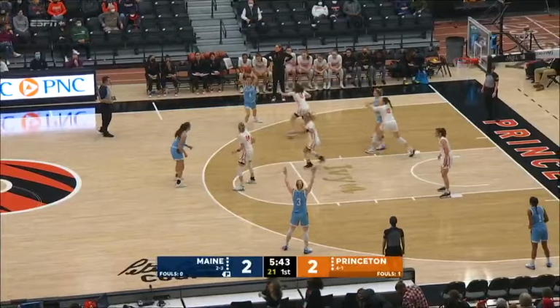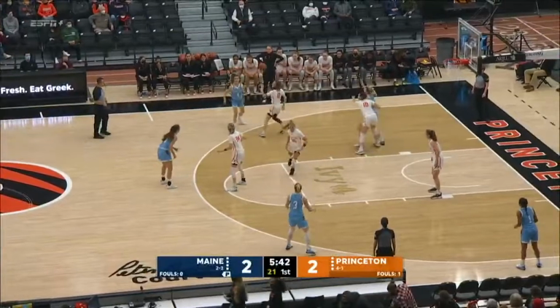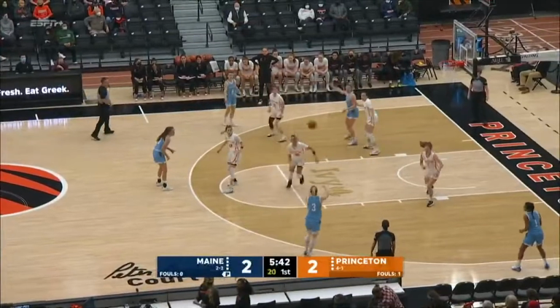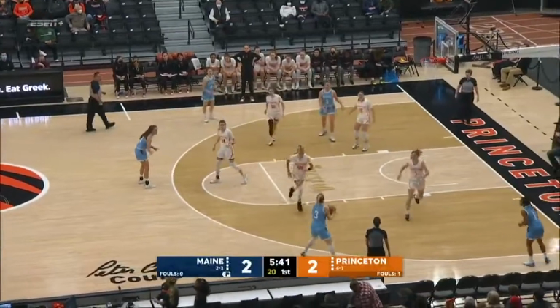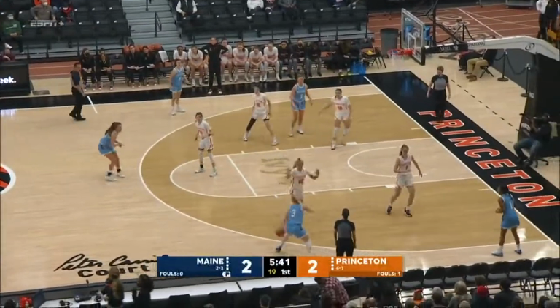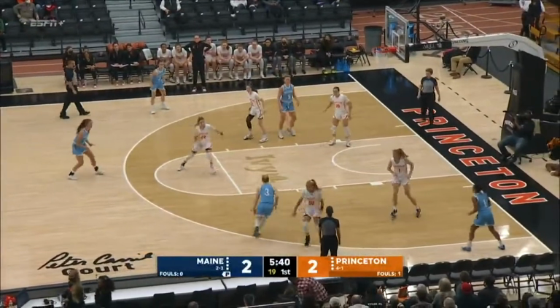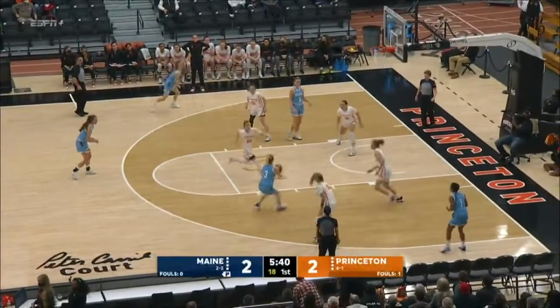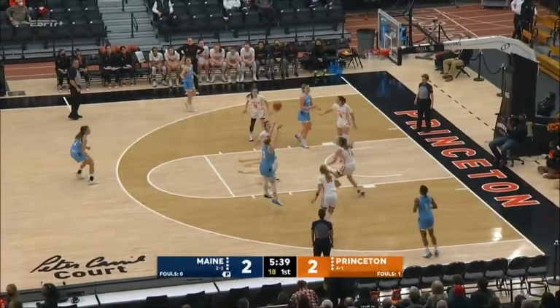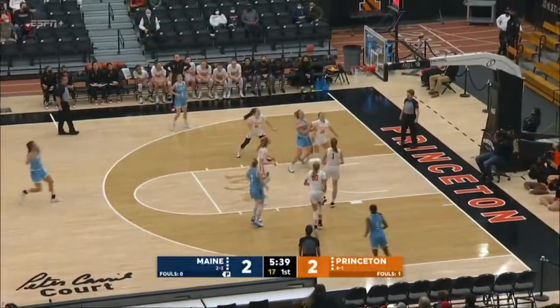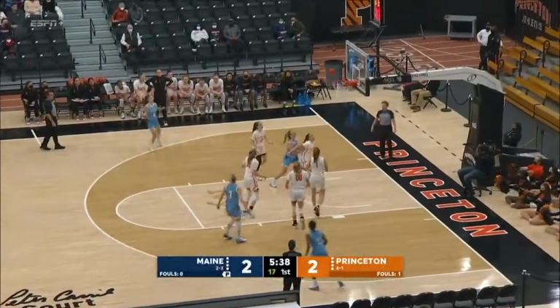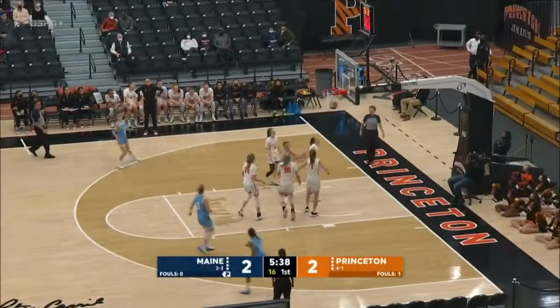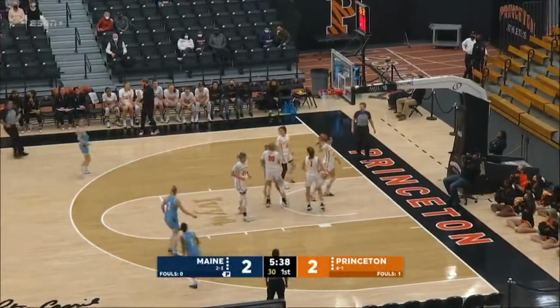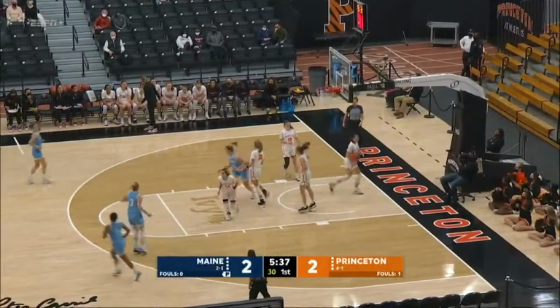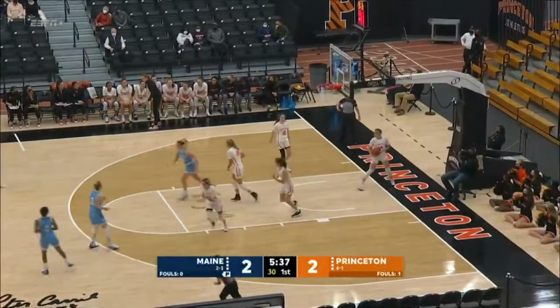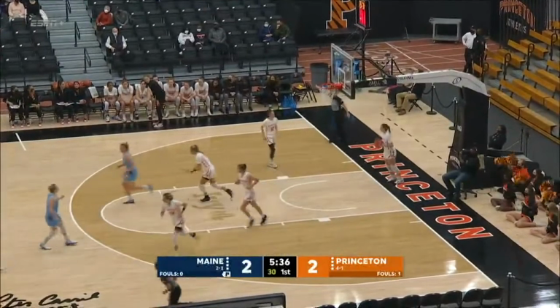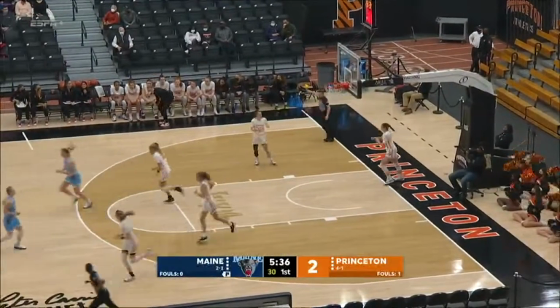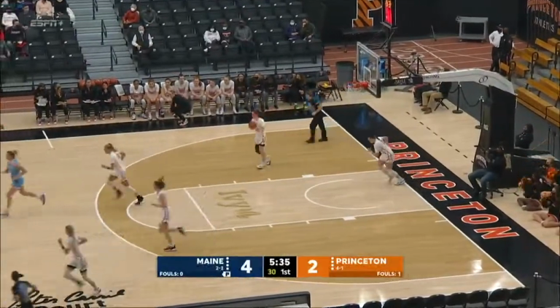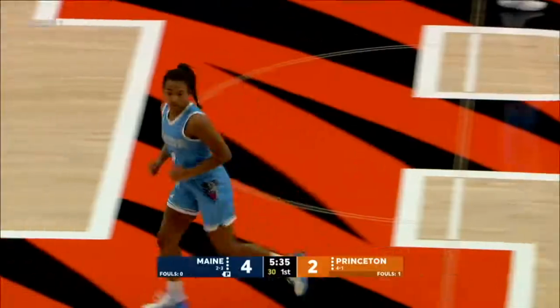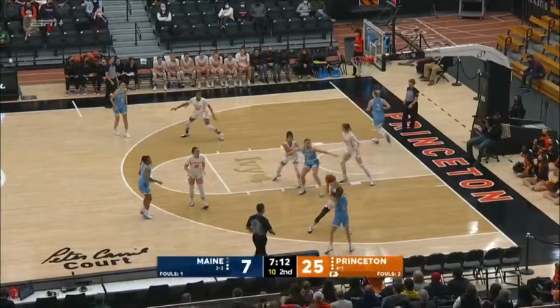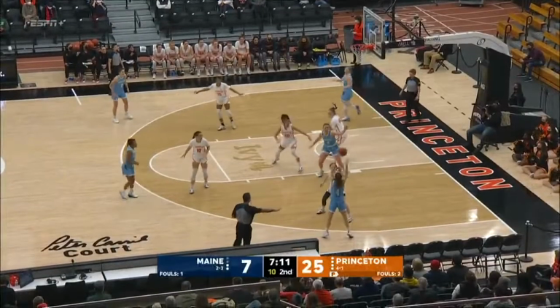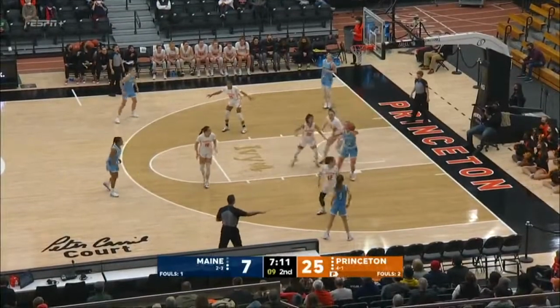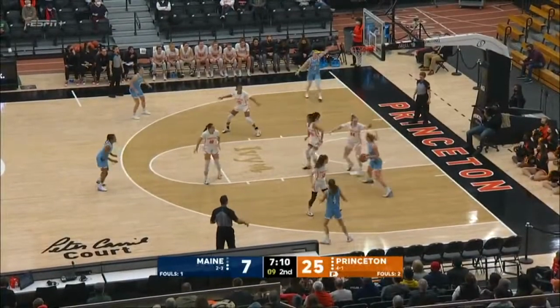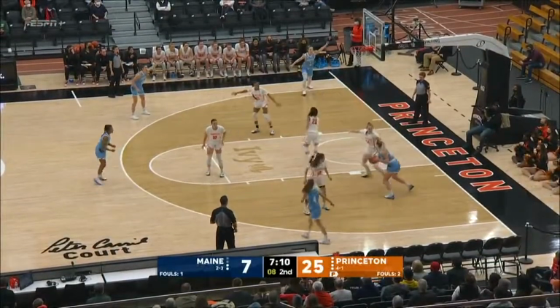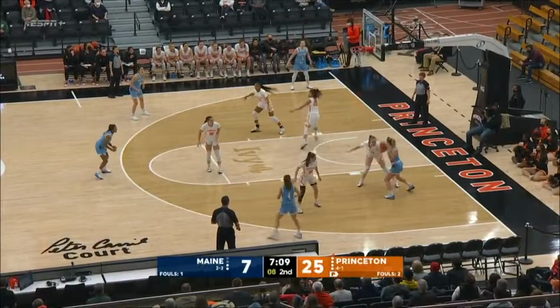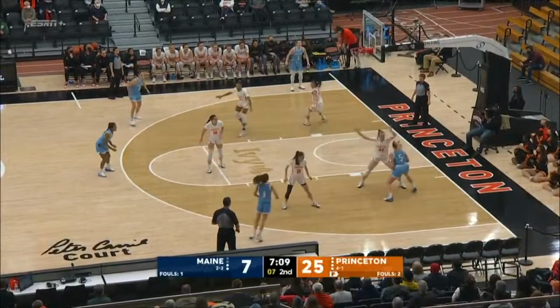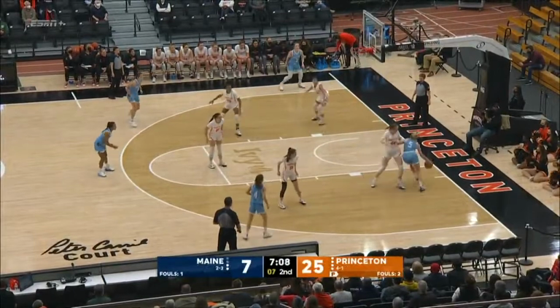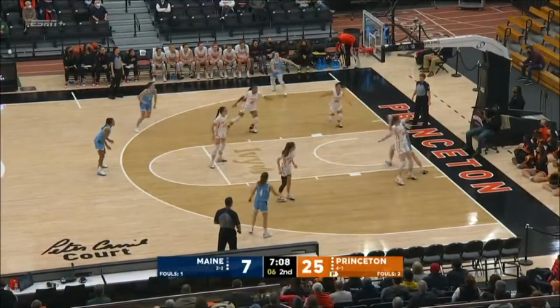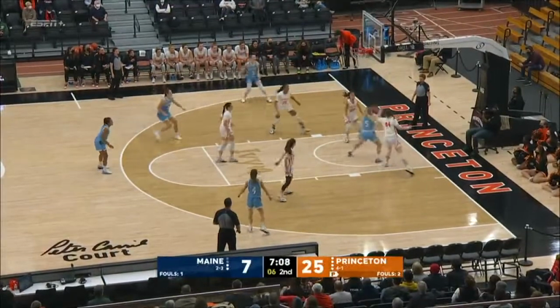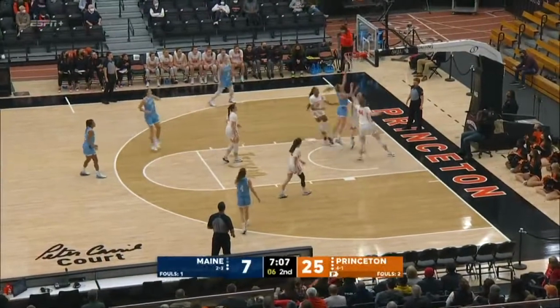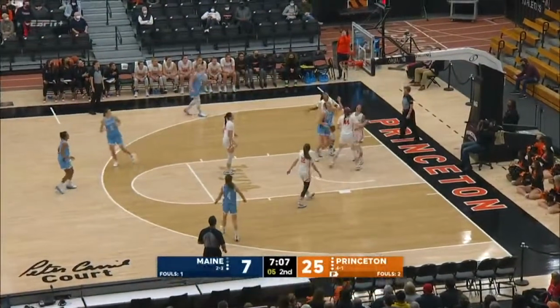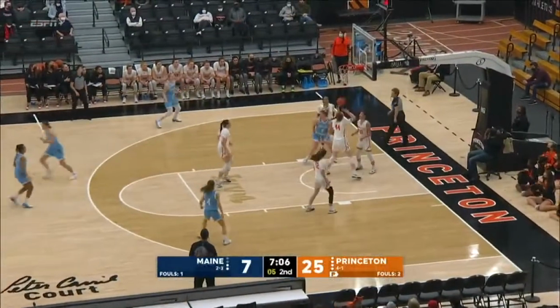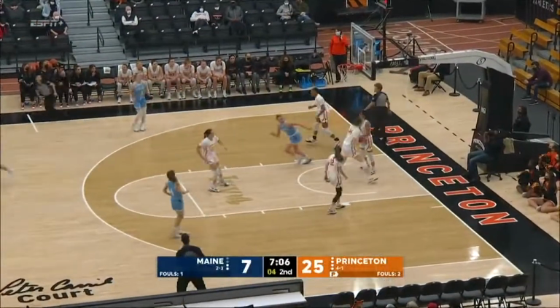Mitchell hit the floor off the back screen. Pump fake and go for Simon — that's good. She uses her ball fake and shot fake. O'Royce, Carroll inside, giving up size to Fears, and nice move on the baseline.